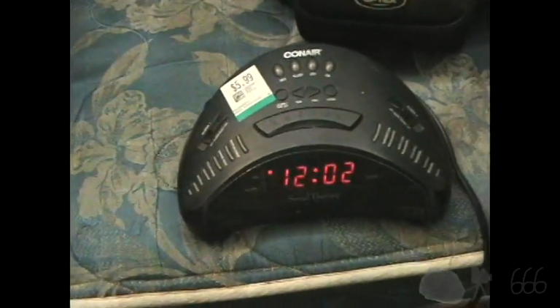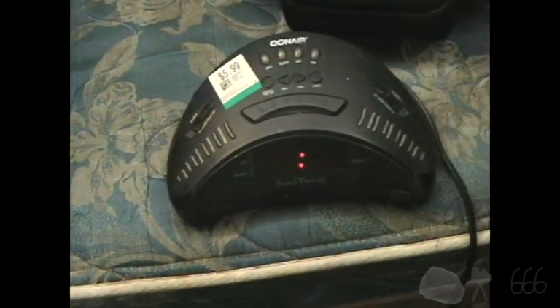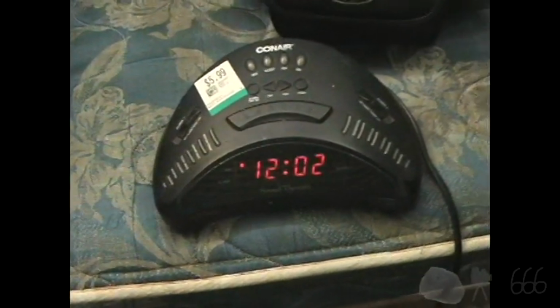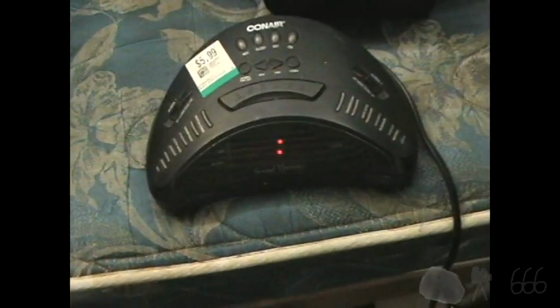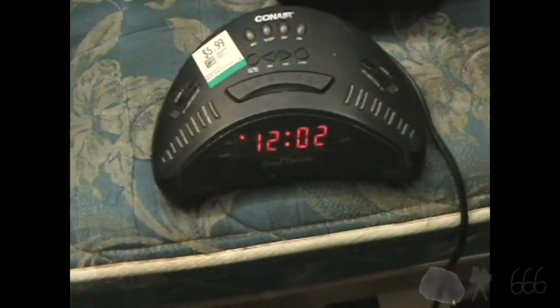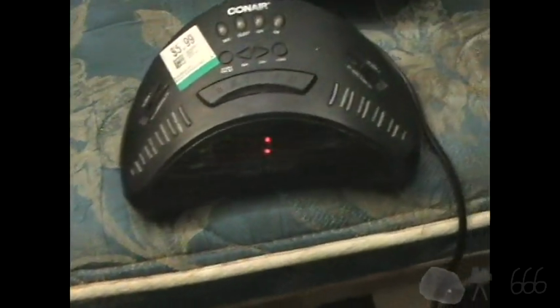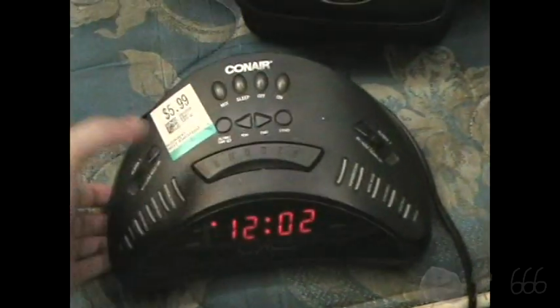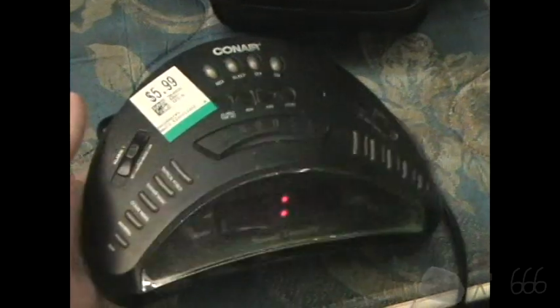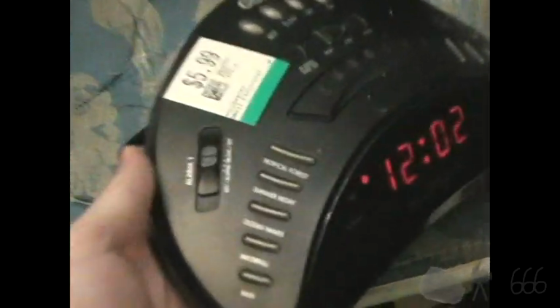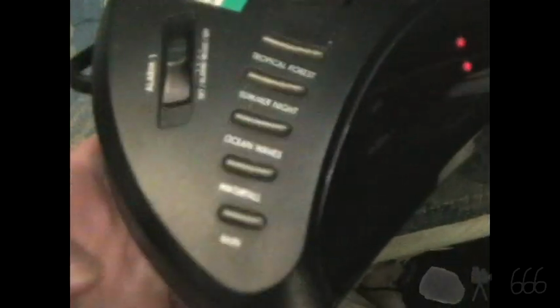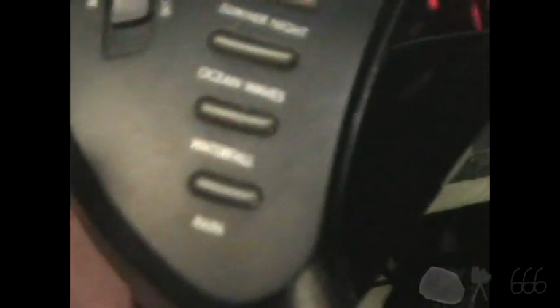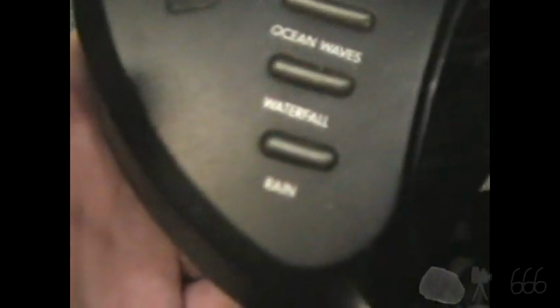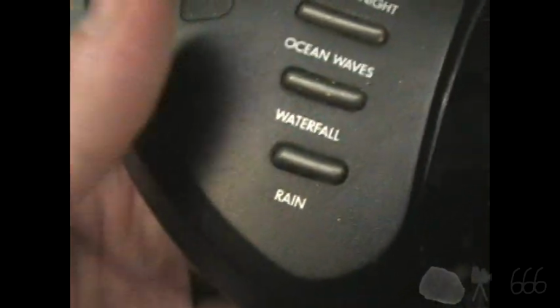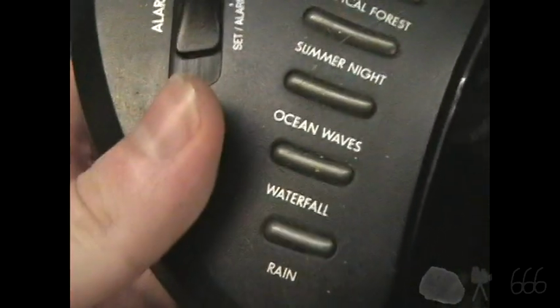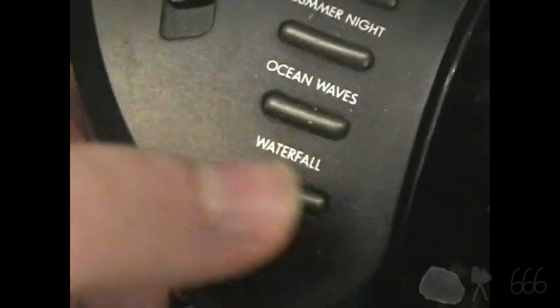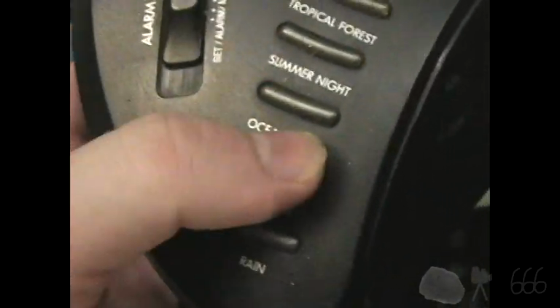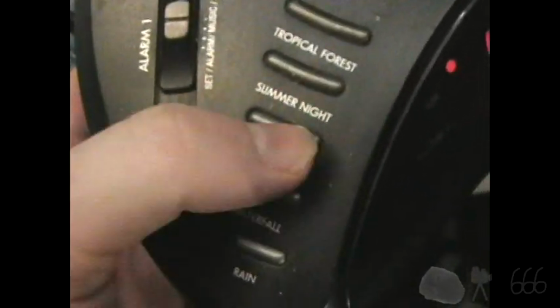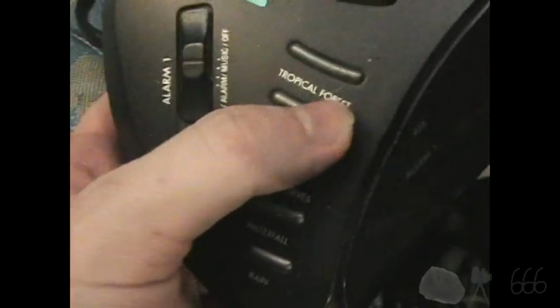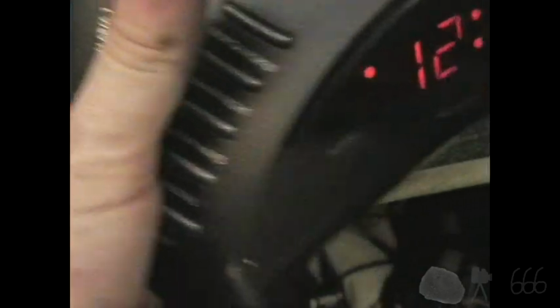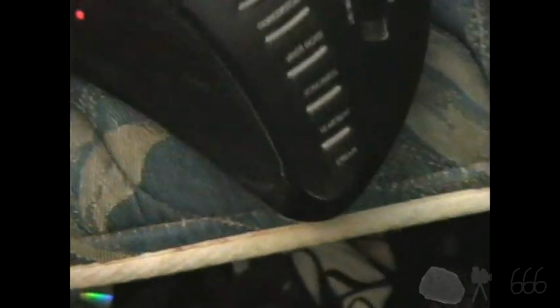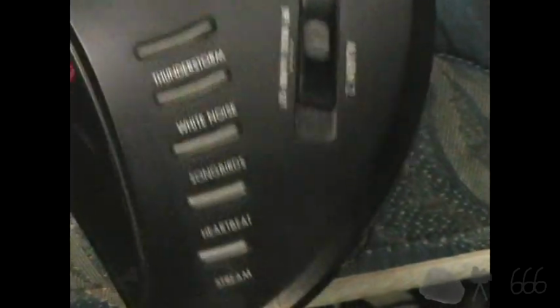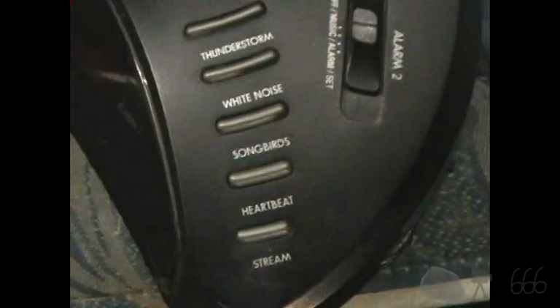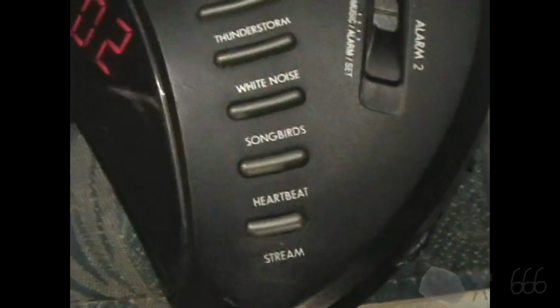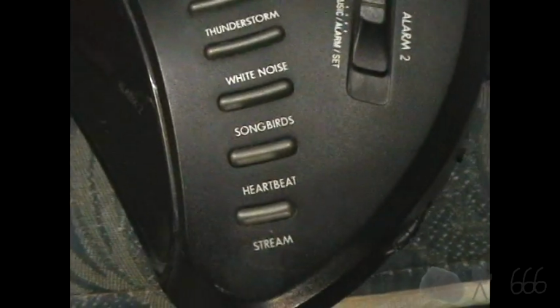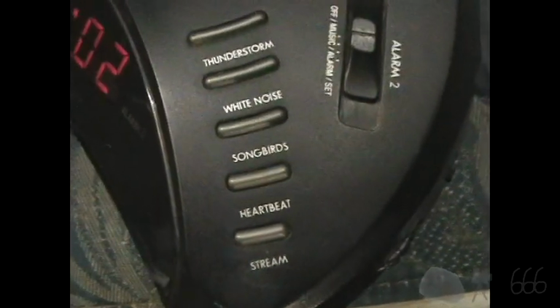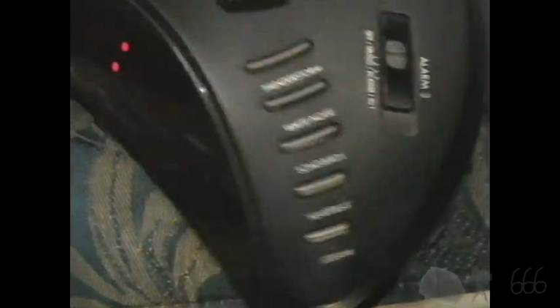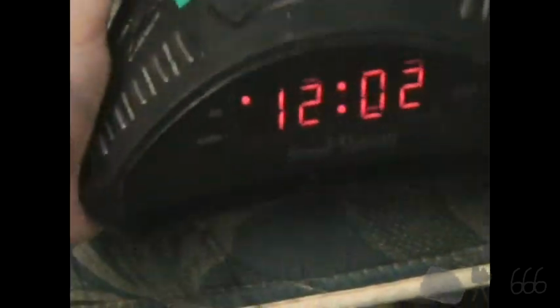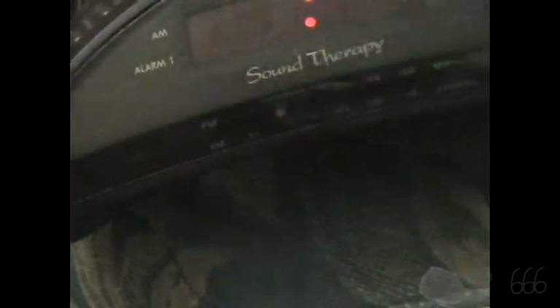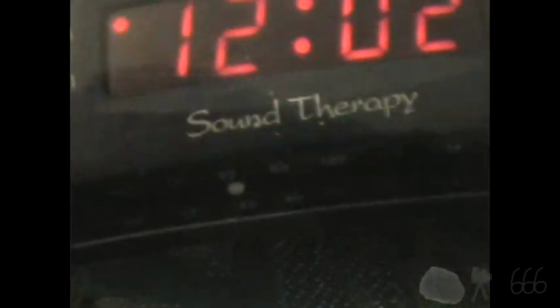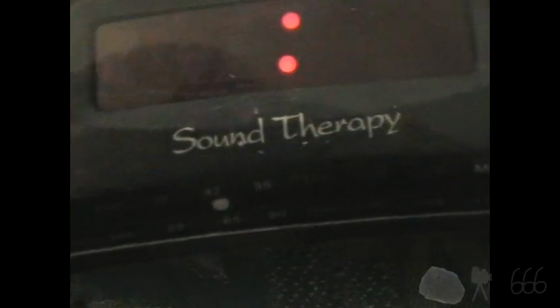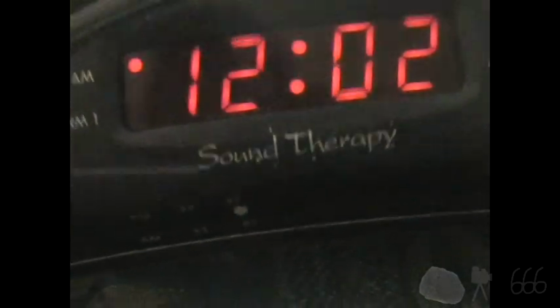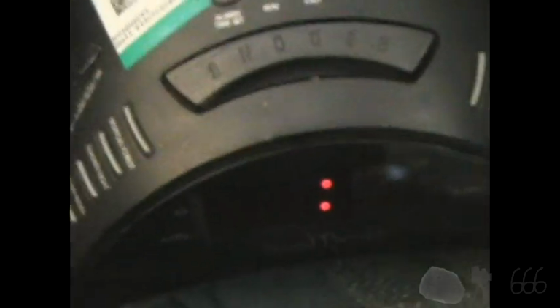It does more than just be an alarm clock and be a radio. We'll have a look here and you can see we've got quite a few things here — rain, waterfall, so on and so forth. This is actually a white noise generator as well, which is where the sound therapy name comes in.